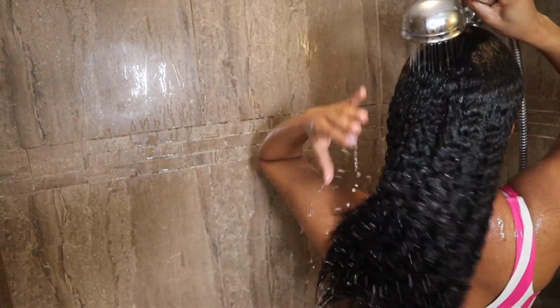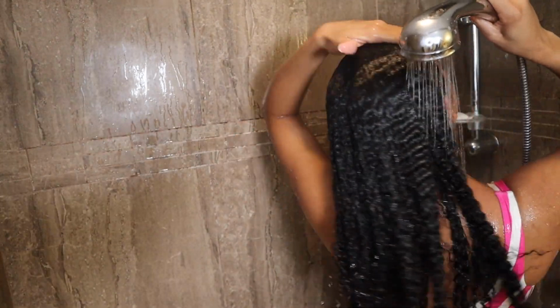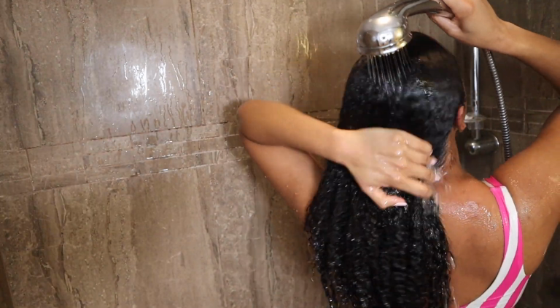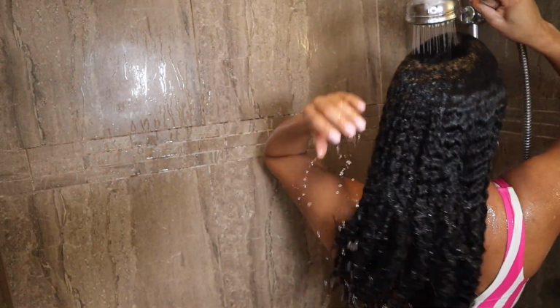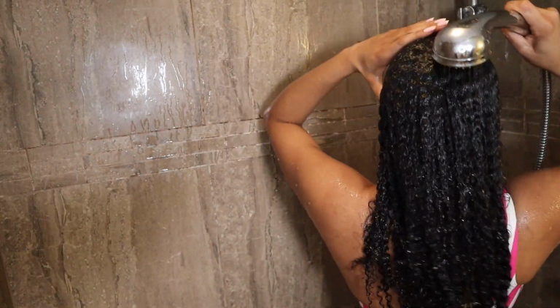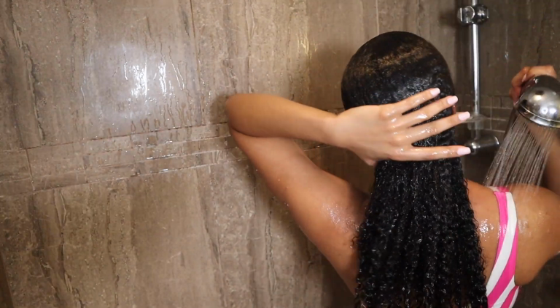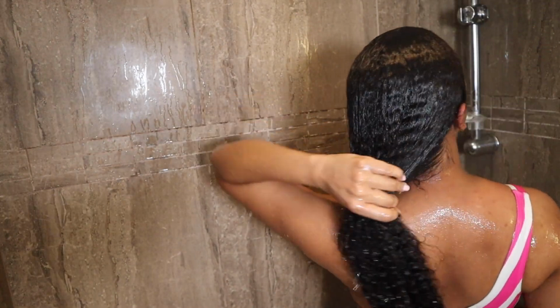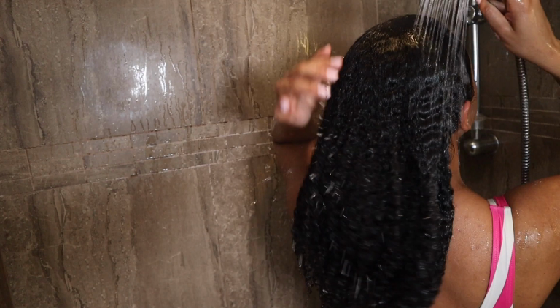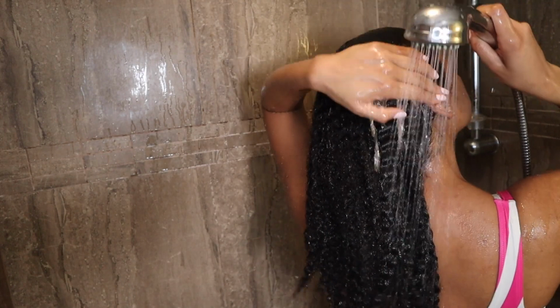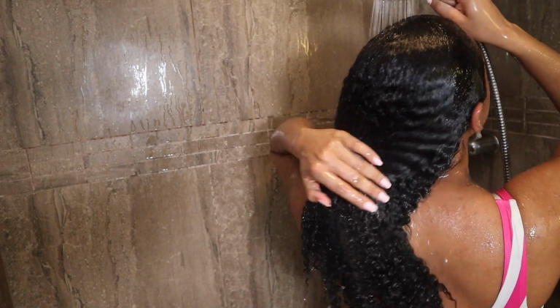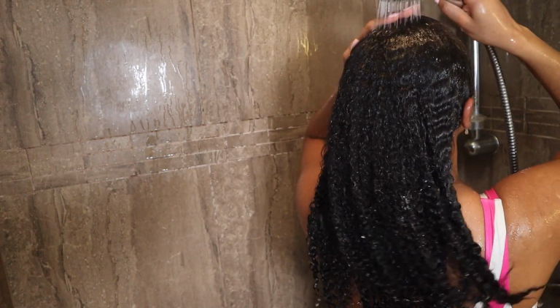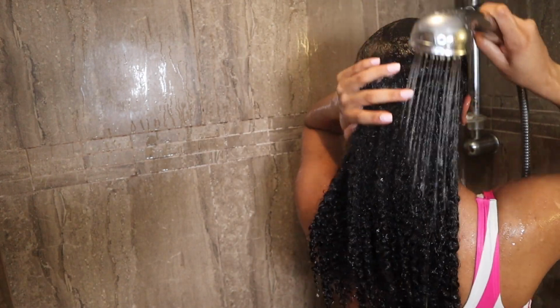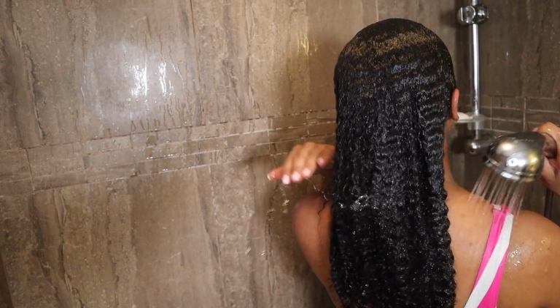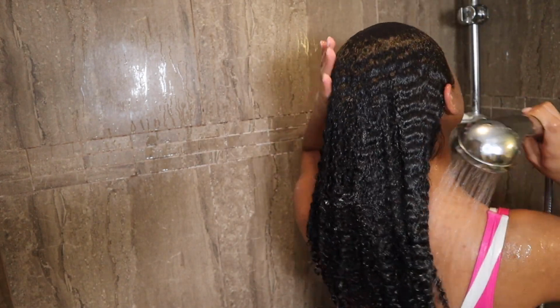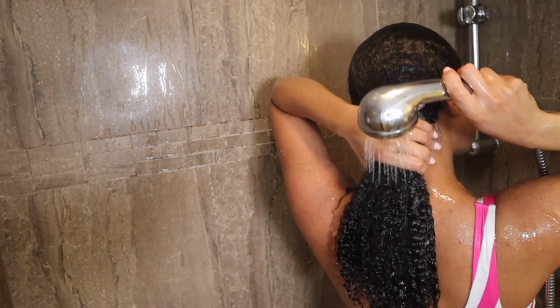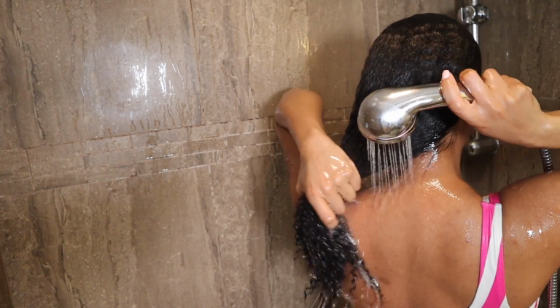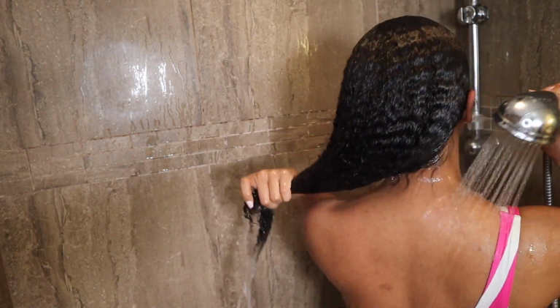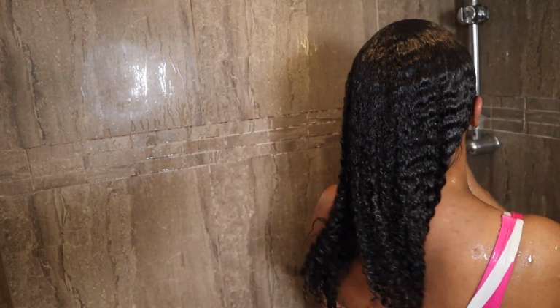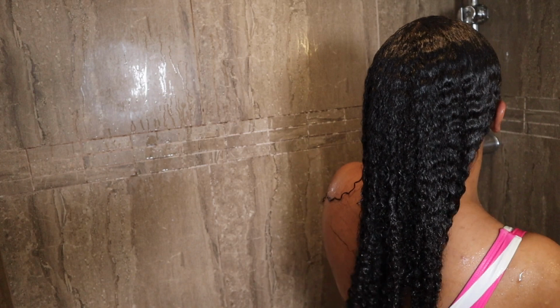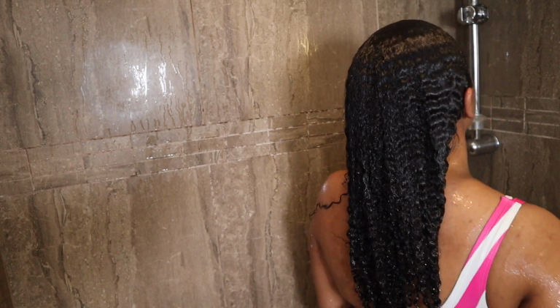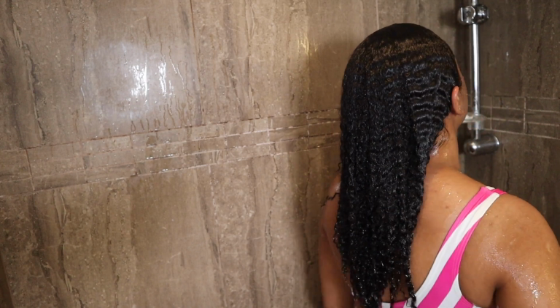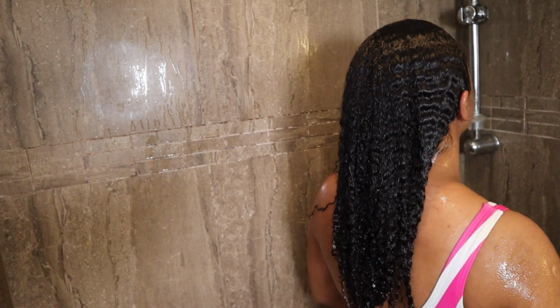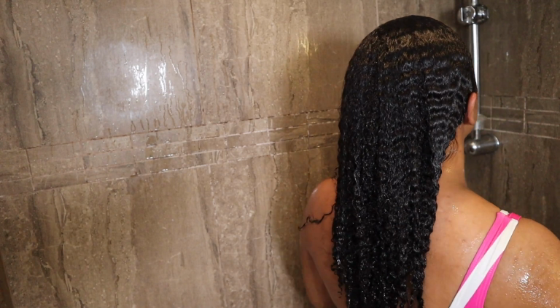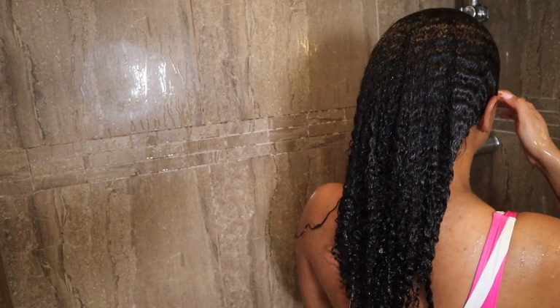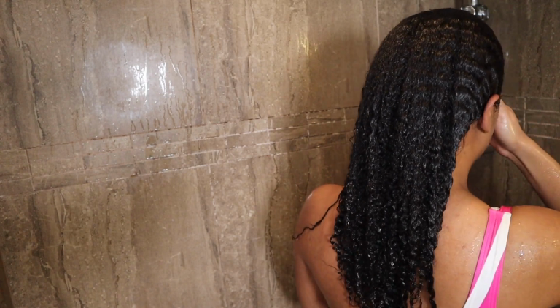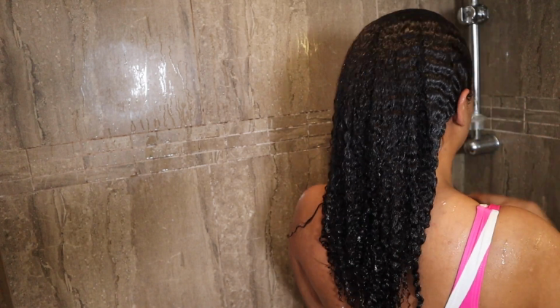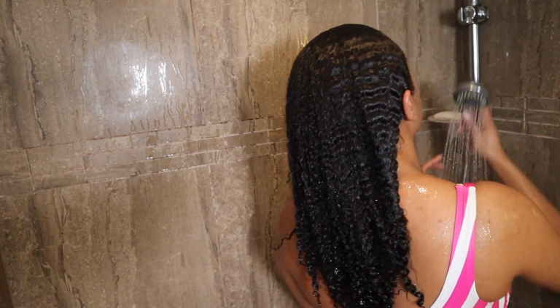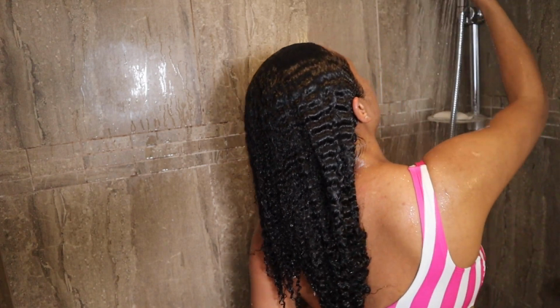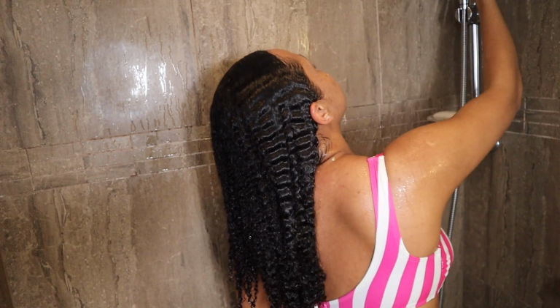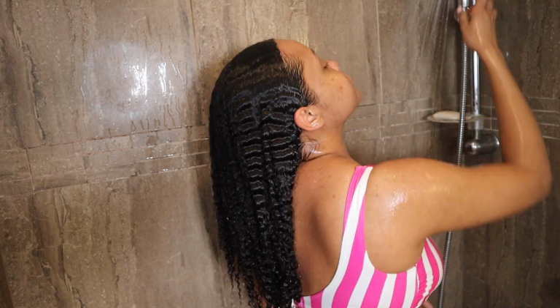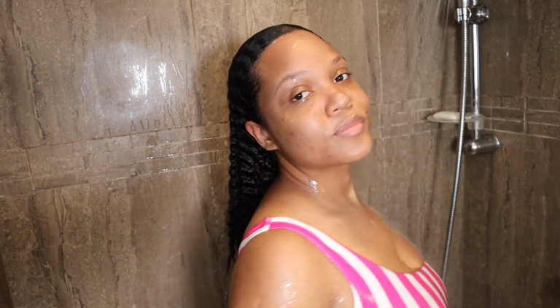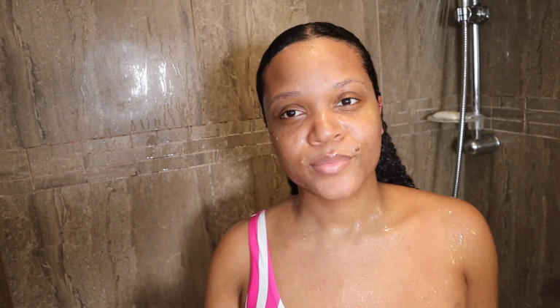After rinsing the co-wash out, you can do whatever style you want — wash and go, twist out, a bun, two-strand braids. You're free to do whatever because your scalp is clean and you're ready for the next three to five days until you decide to wash your hair again — but this time, maybe with a shampoo.